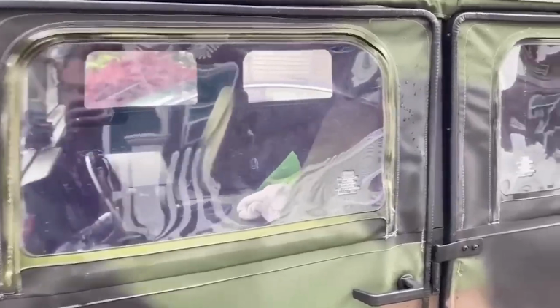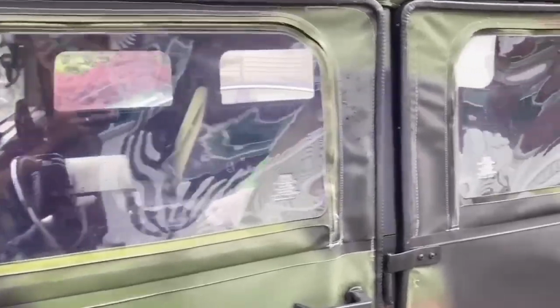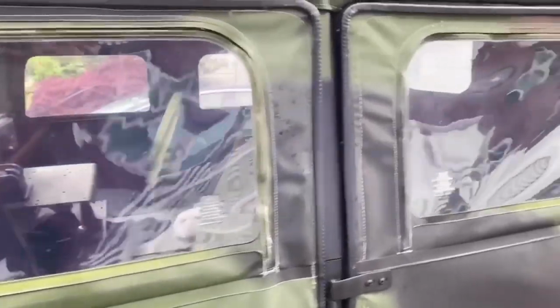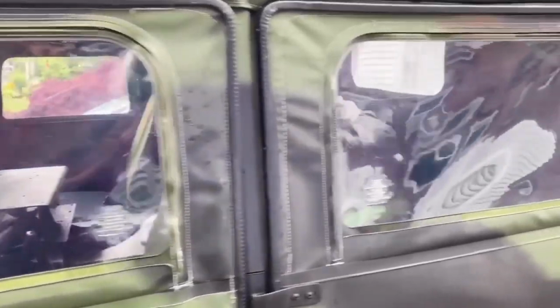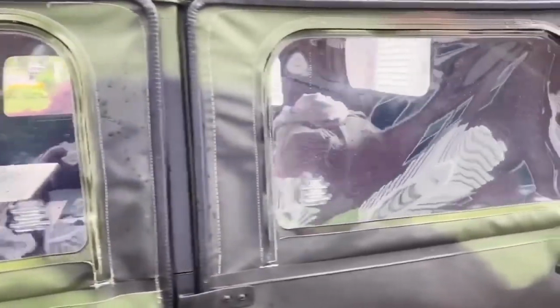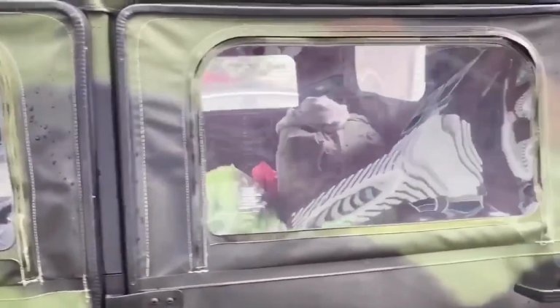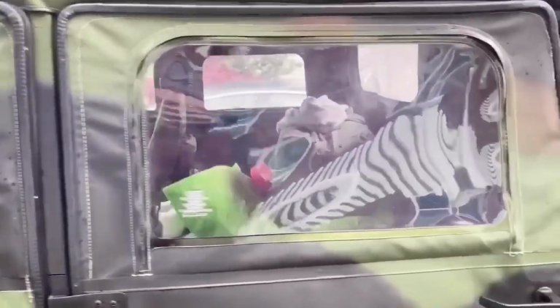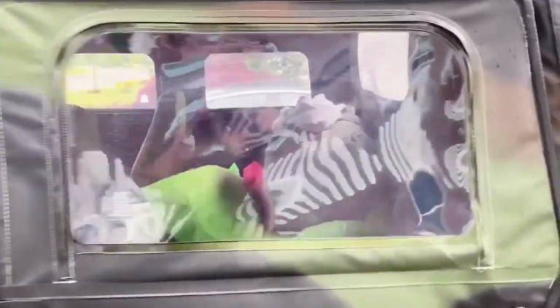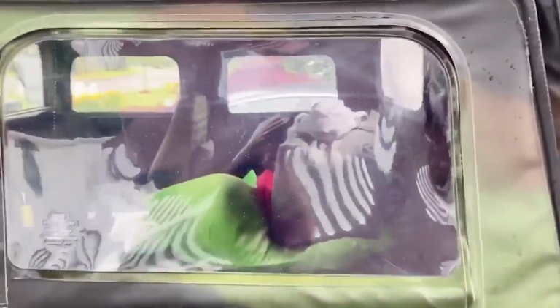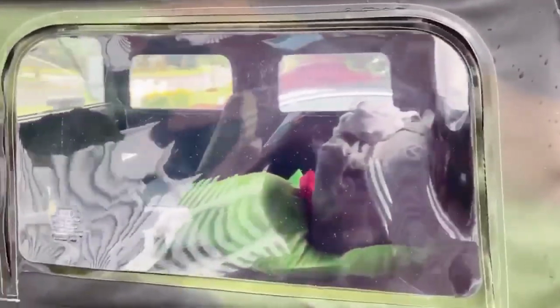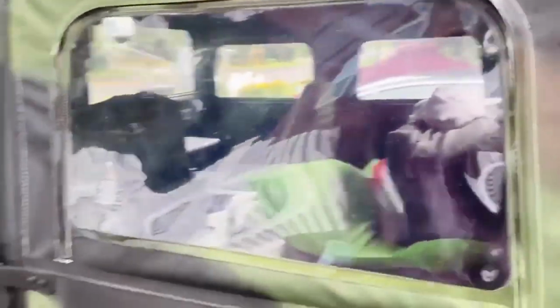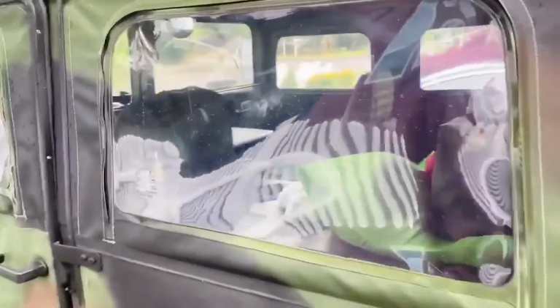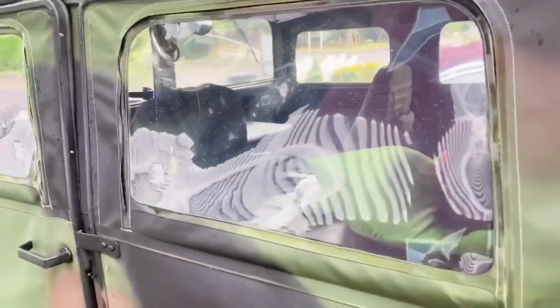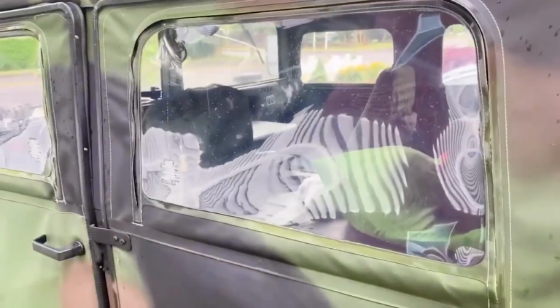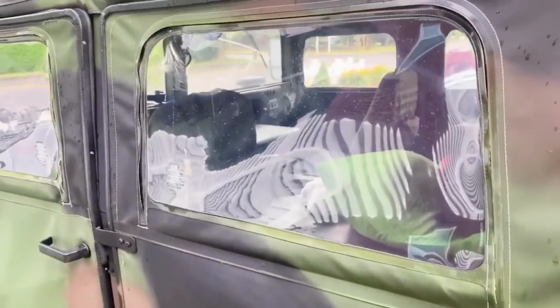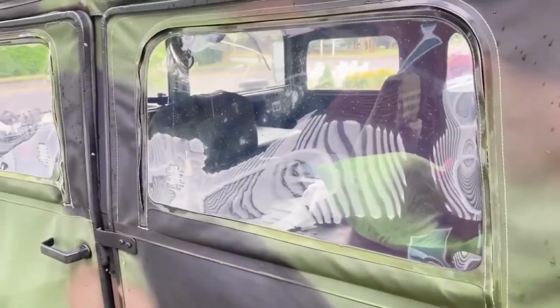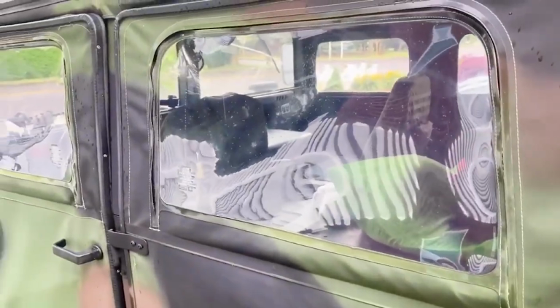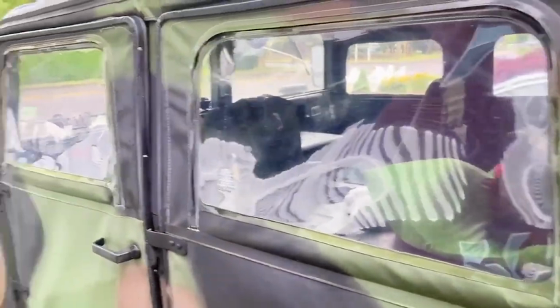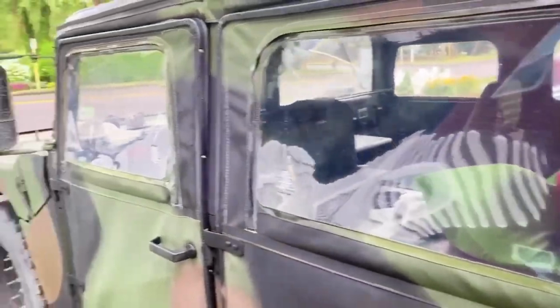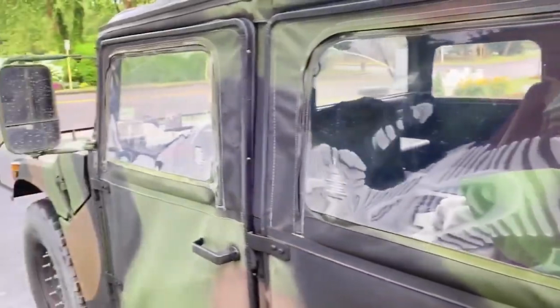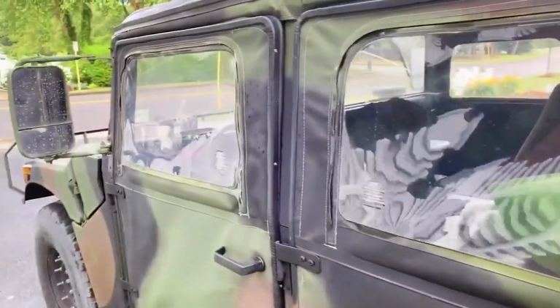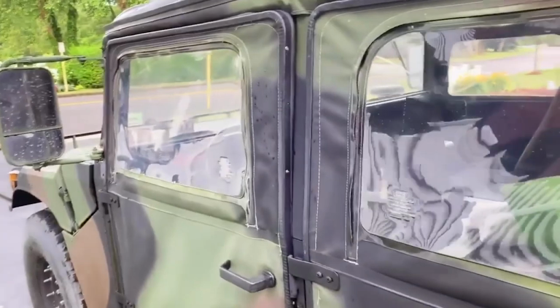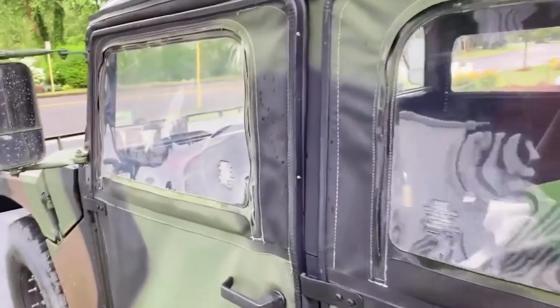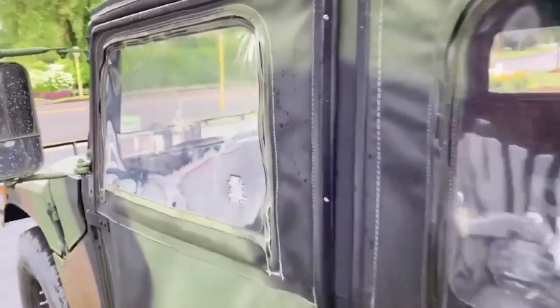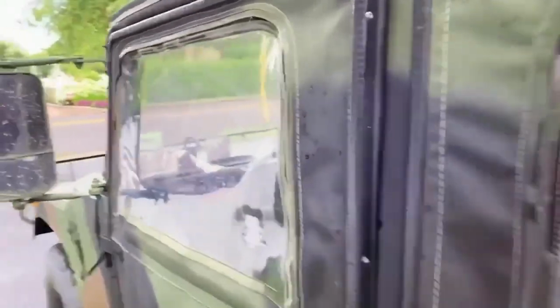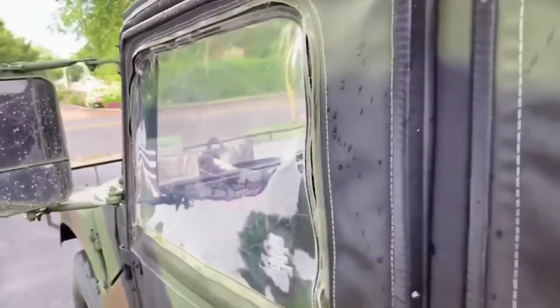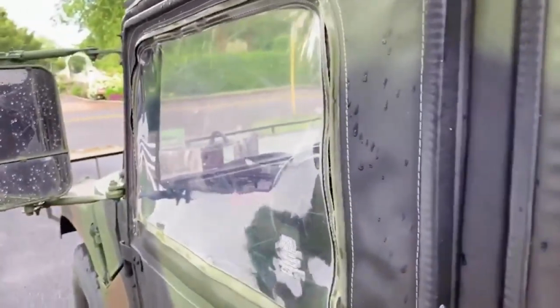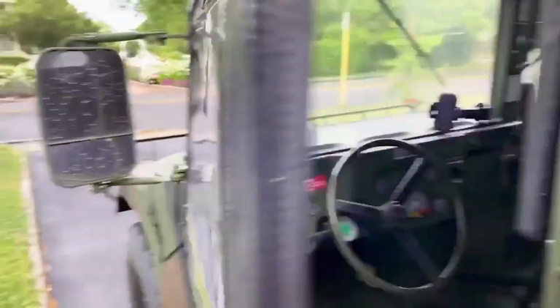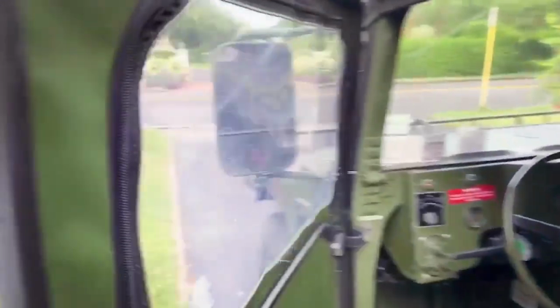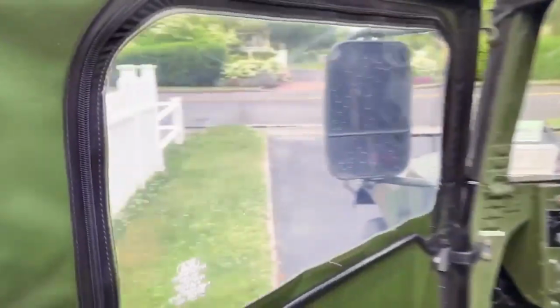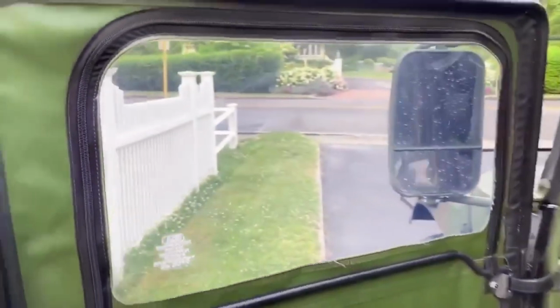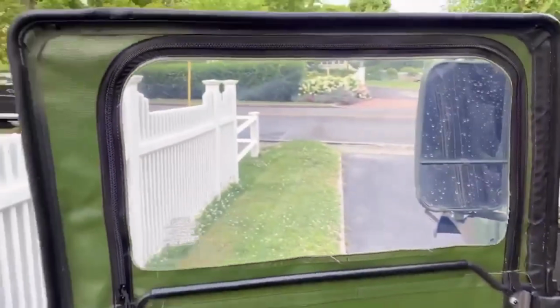I used the polish on all of the windows and they came out great. It definitely doesn't repair scratches, but it does an excellent job of cleaning.